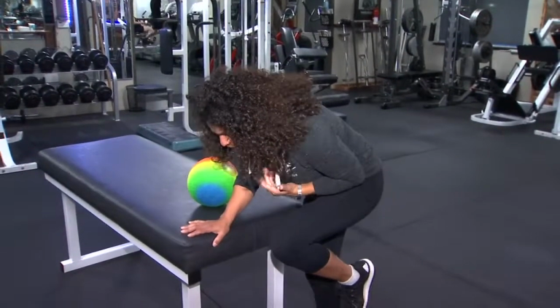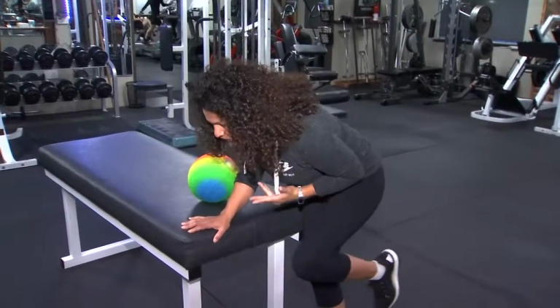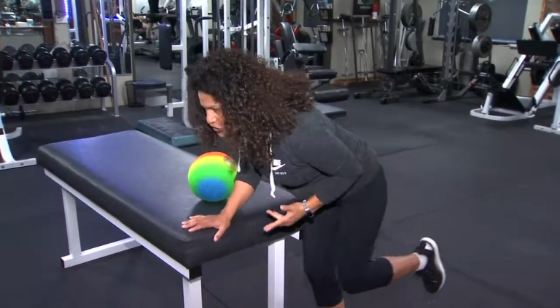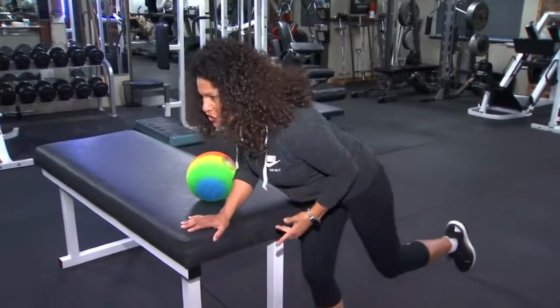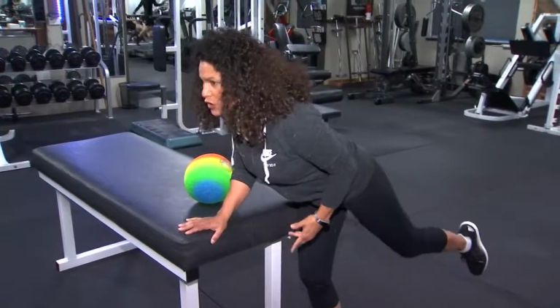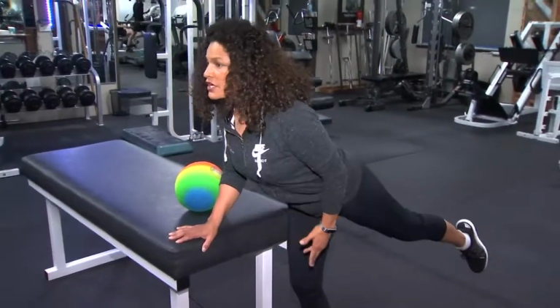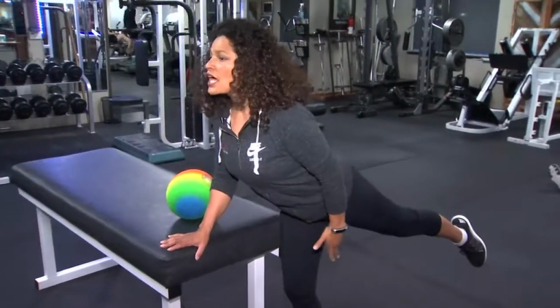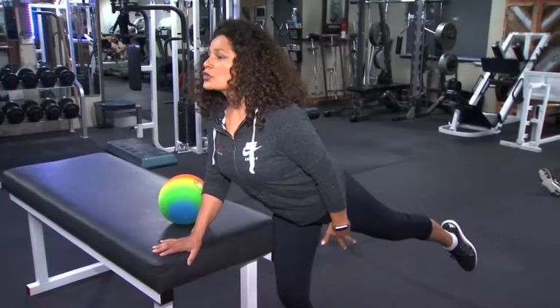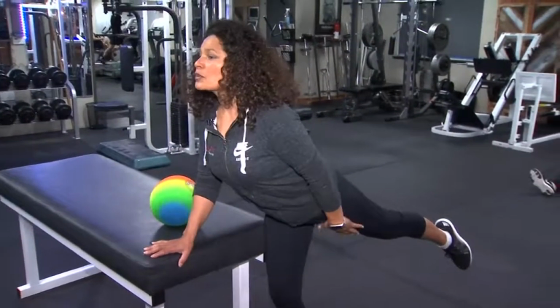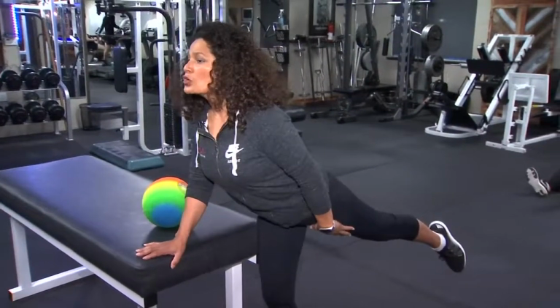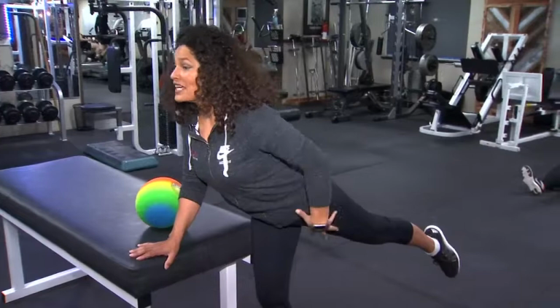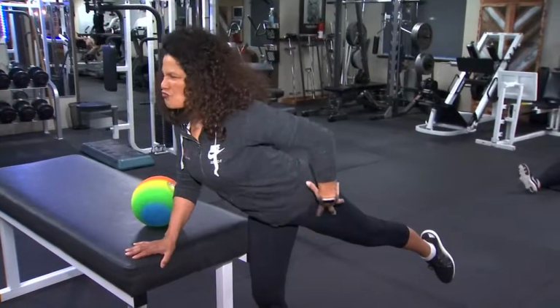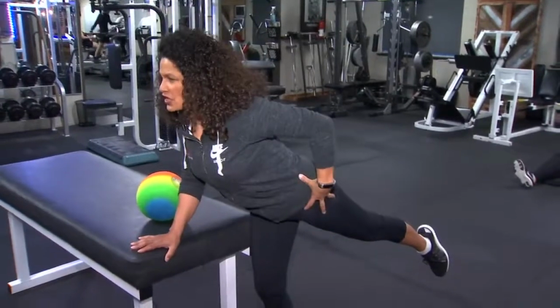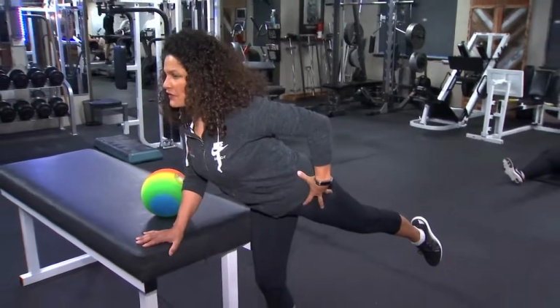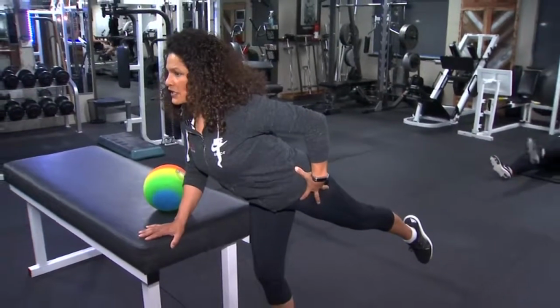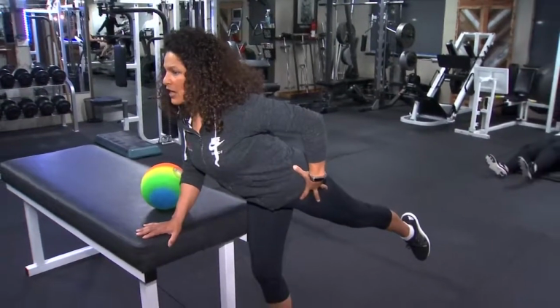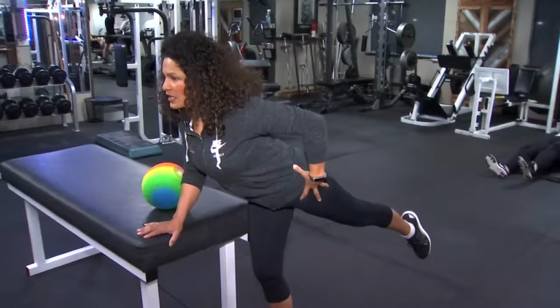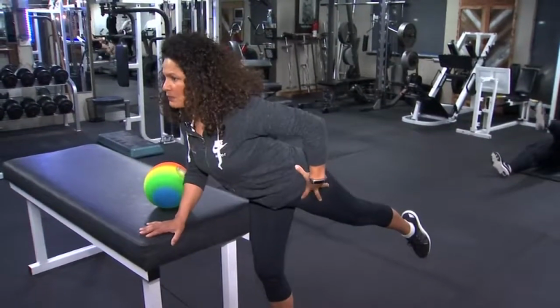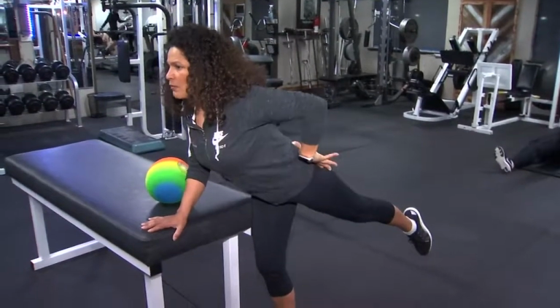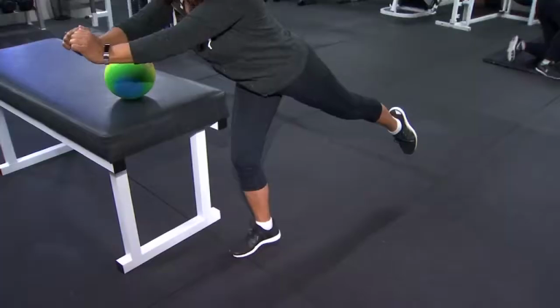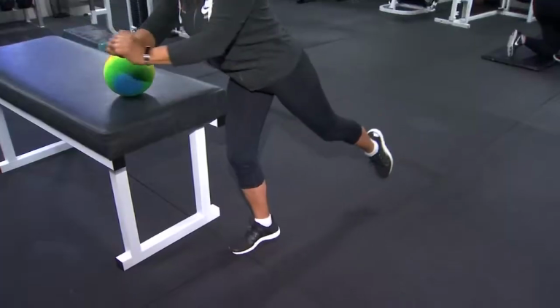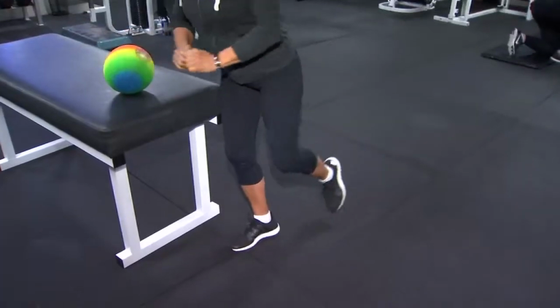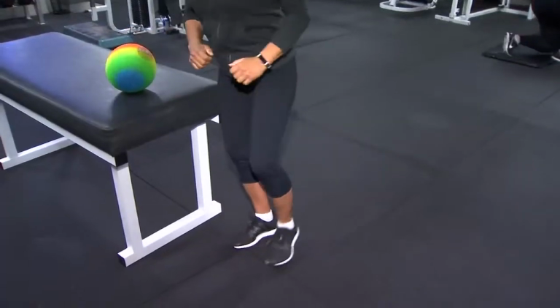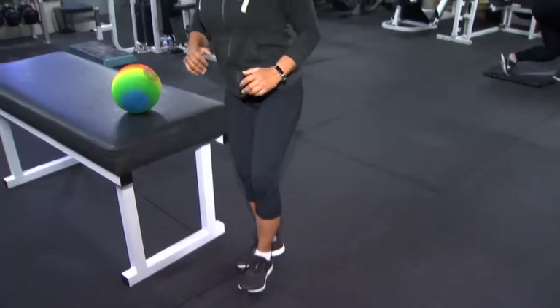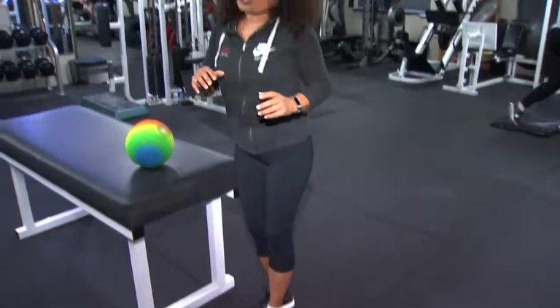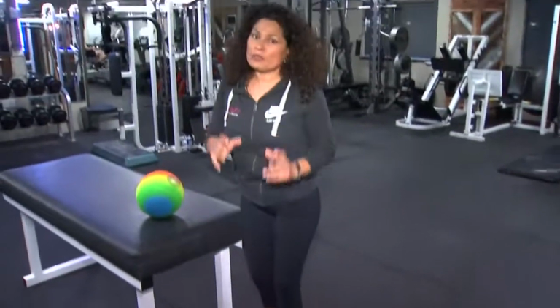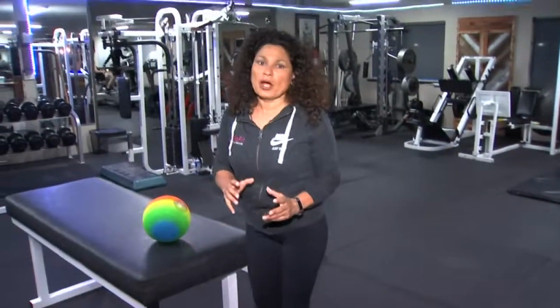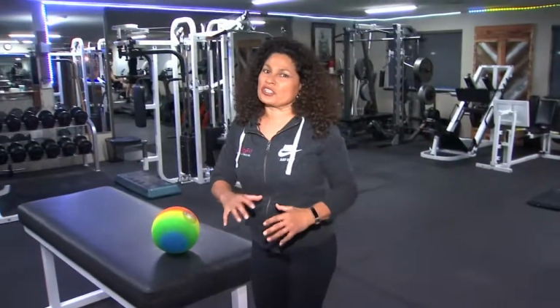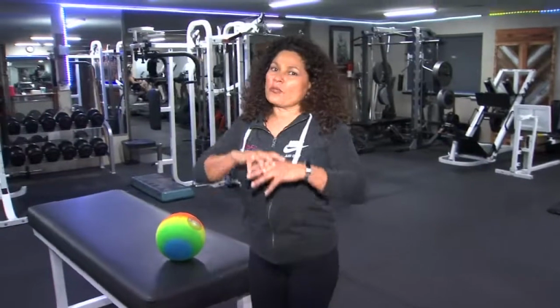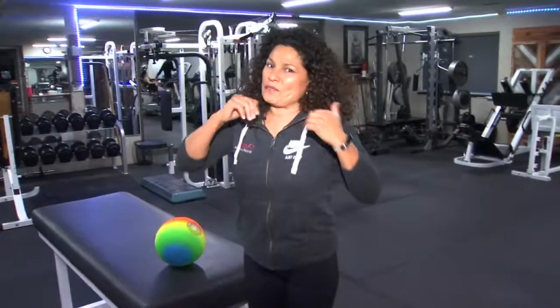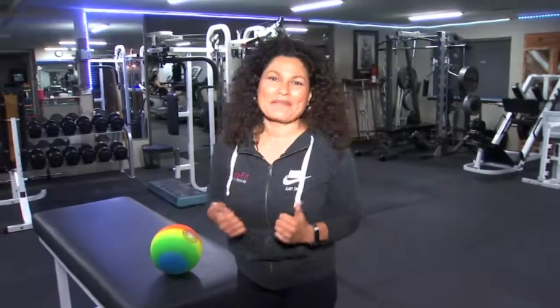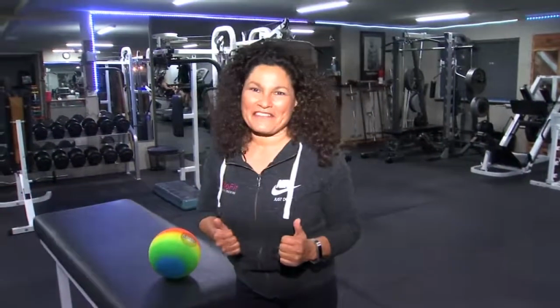As you extend out, exaggerate your motion — really feeling it in my hip and my lower back. Simple motions with big benefits.